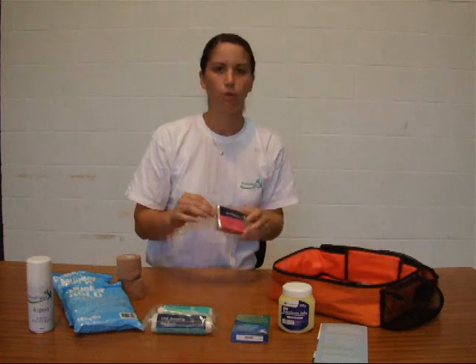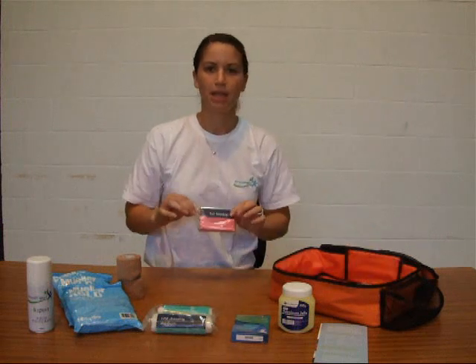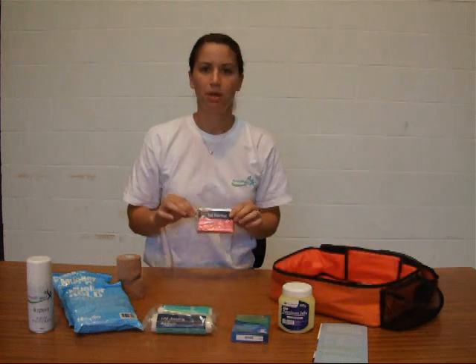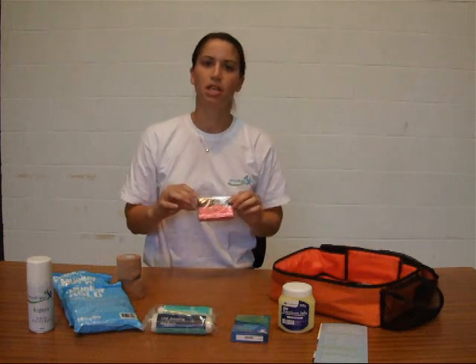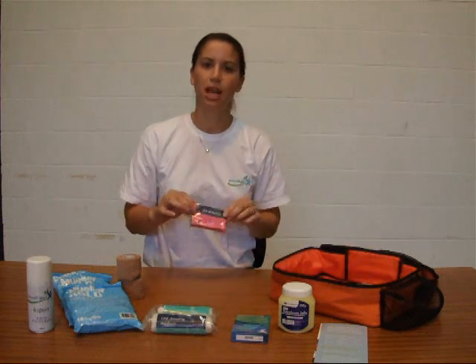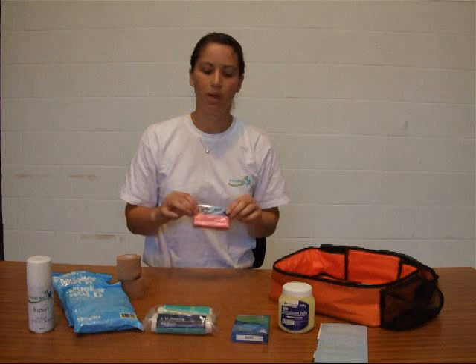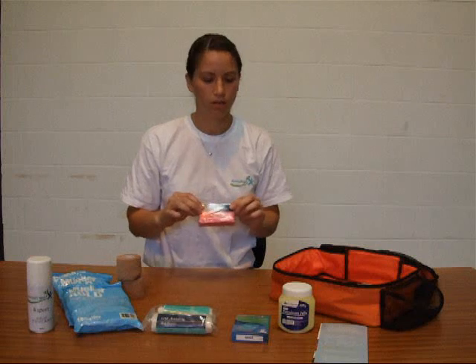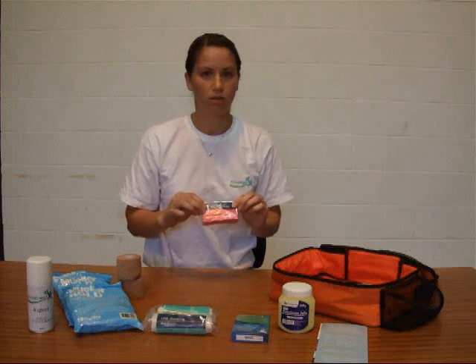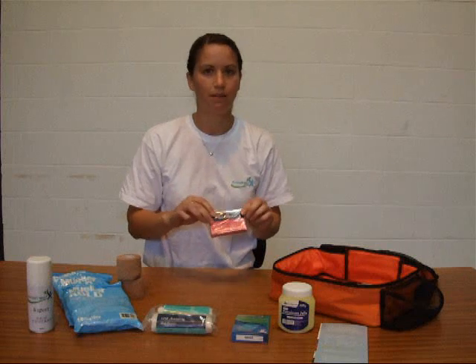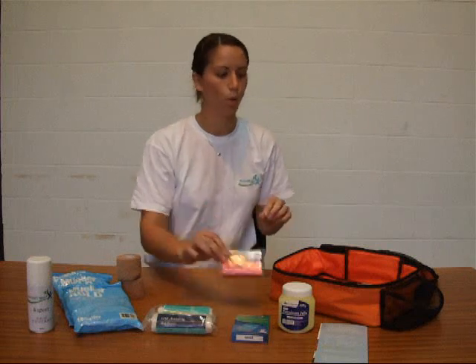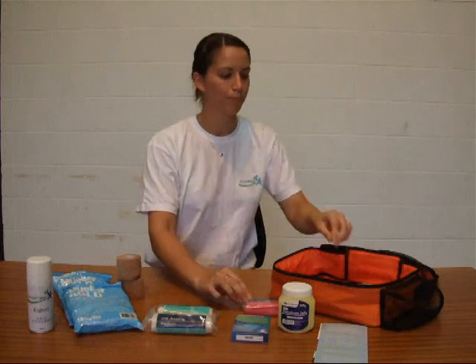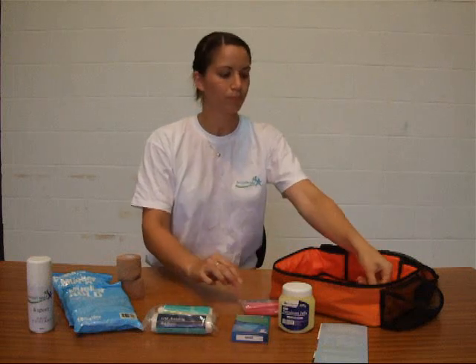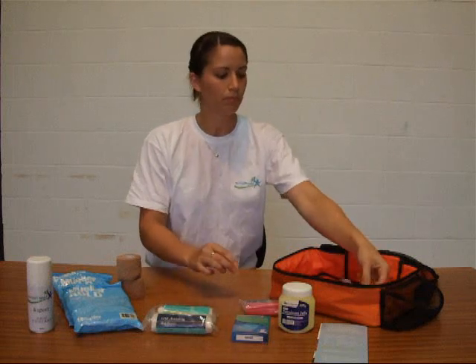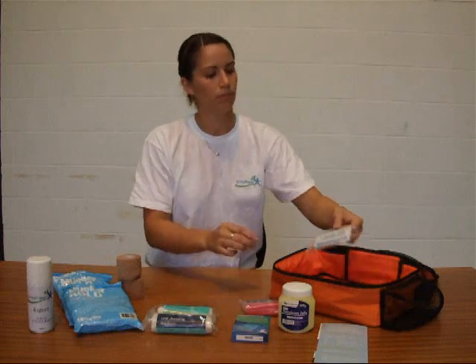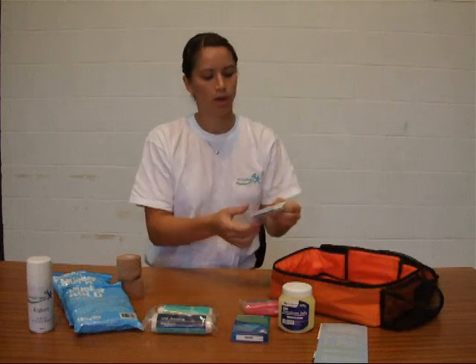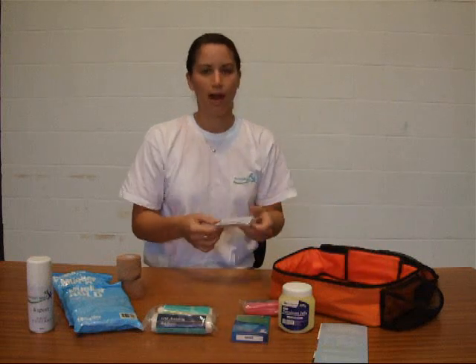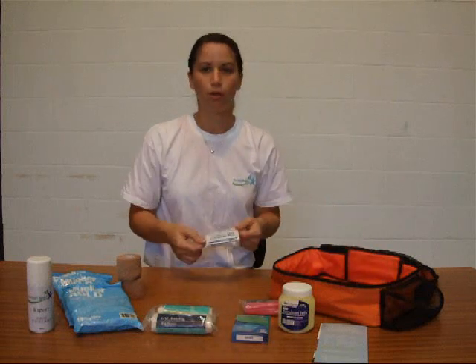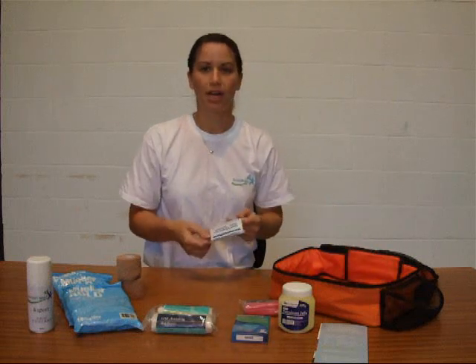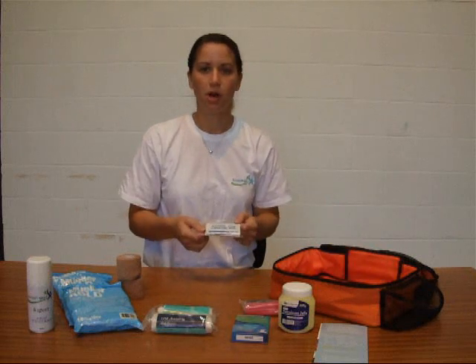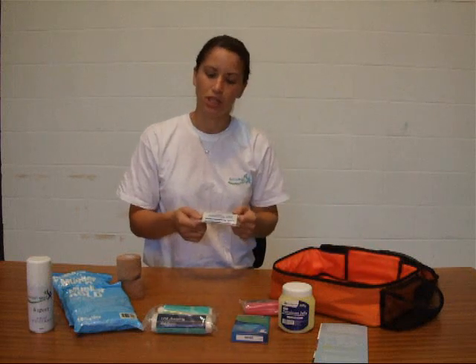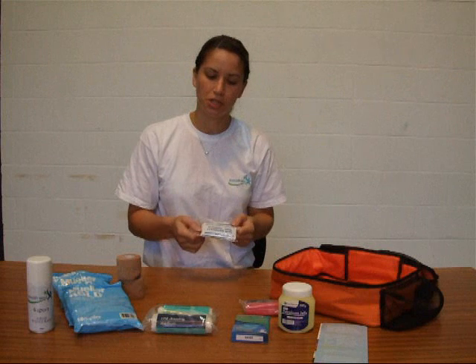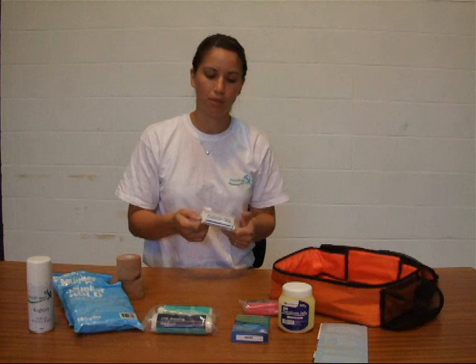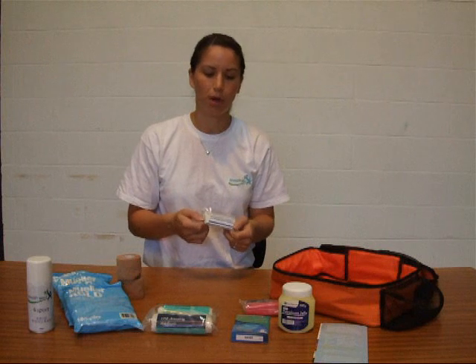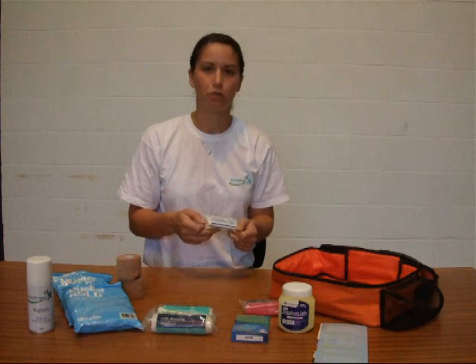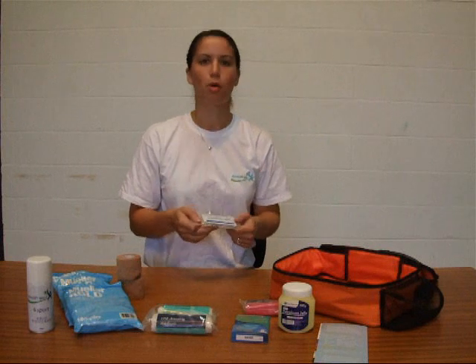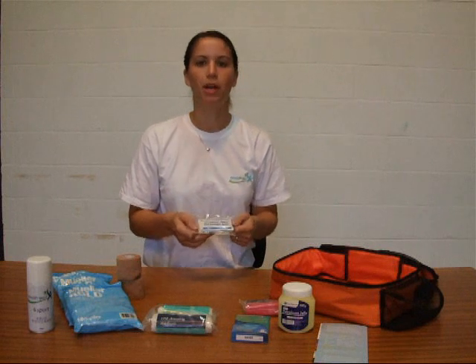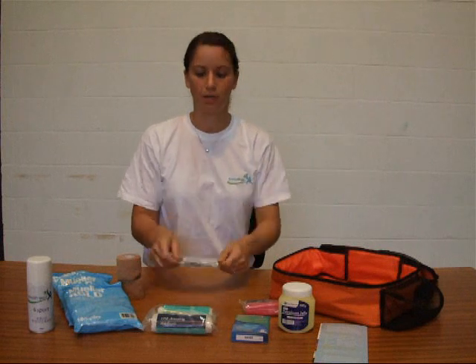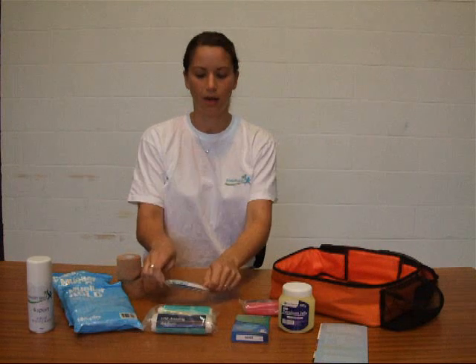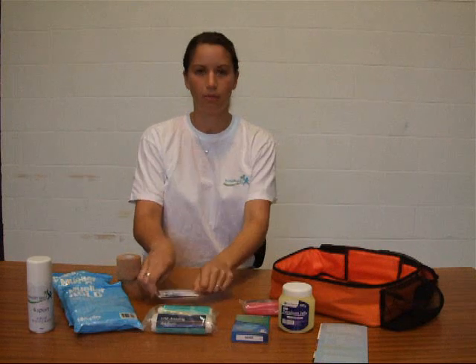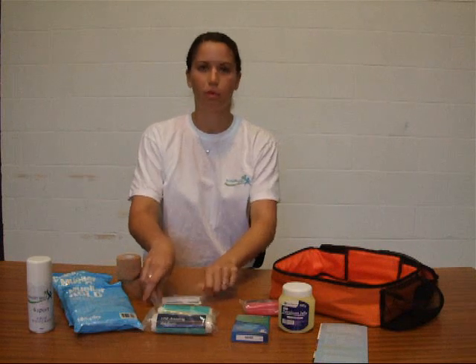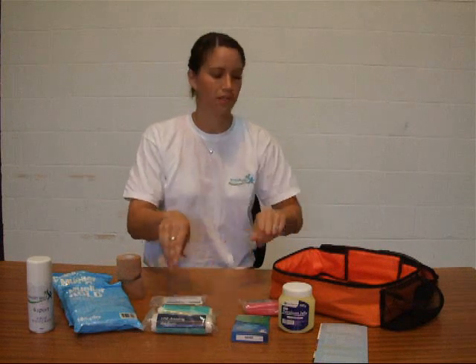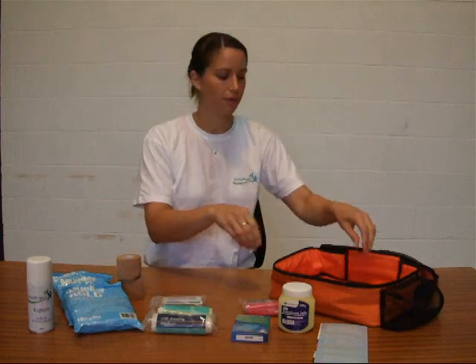There's a blanket for anybody that's injured laying on the pitch — great to keep them warm. Alcohol-free cleansing wipes that shouldn't sting when you apply them — just mop up any wounds before you put a dressing pad on.